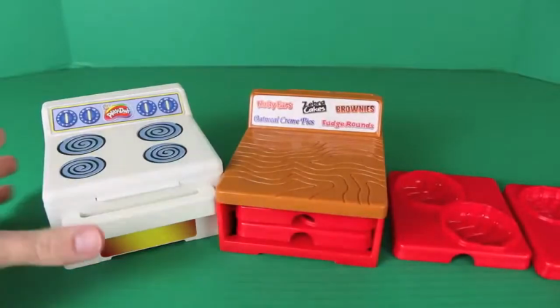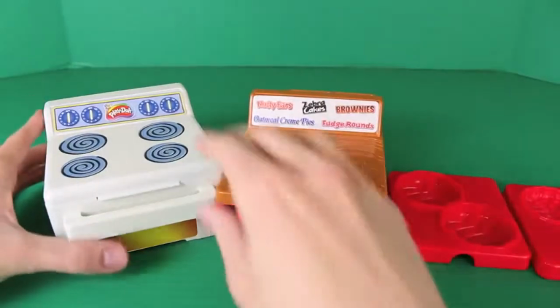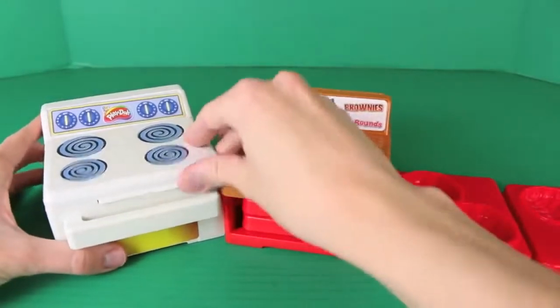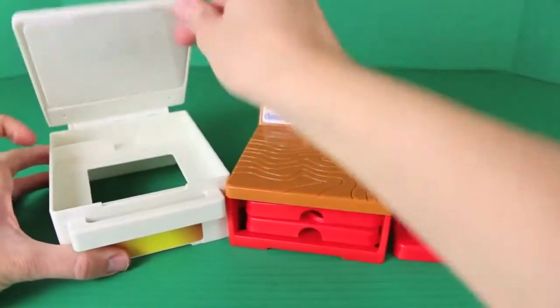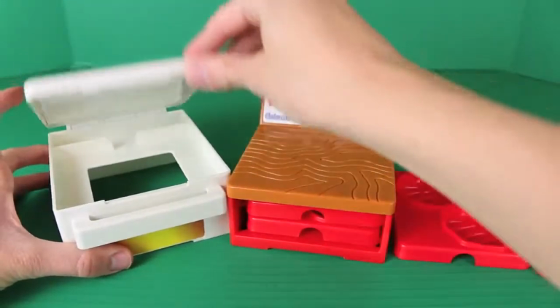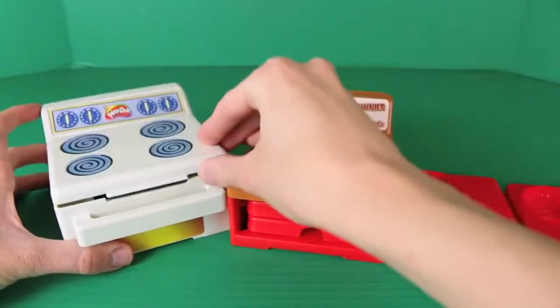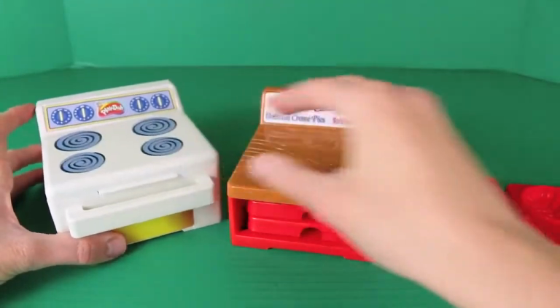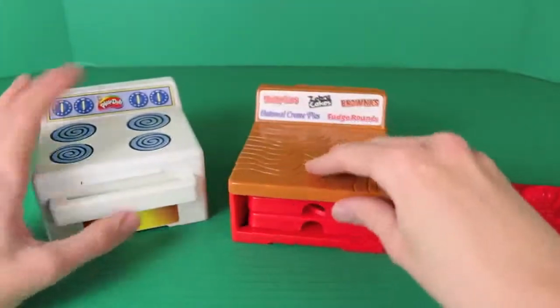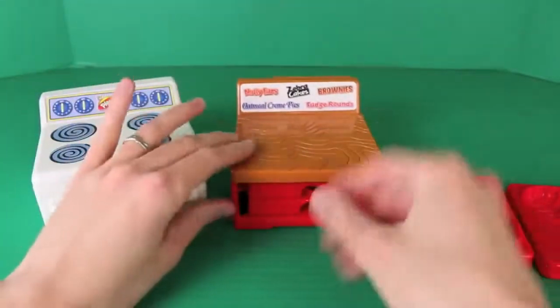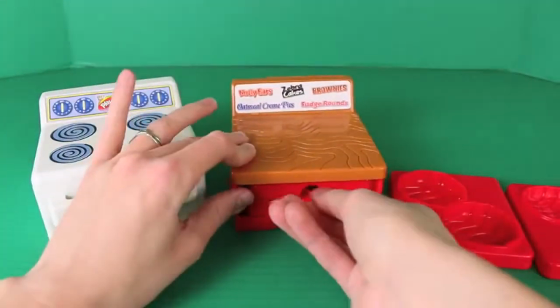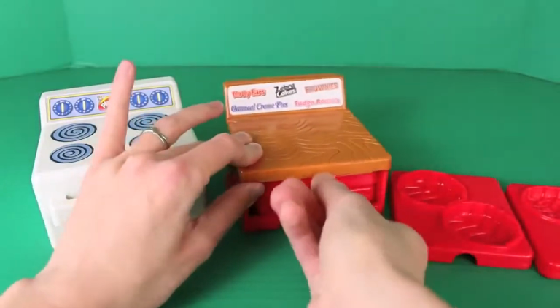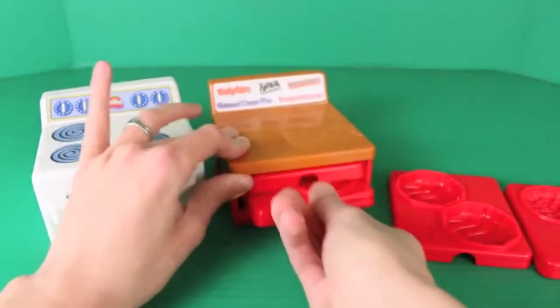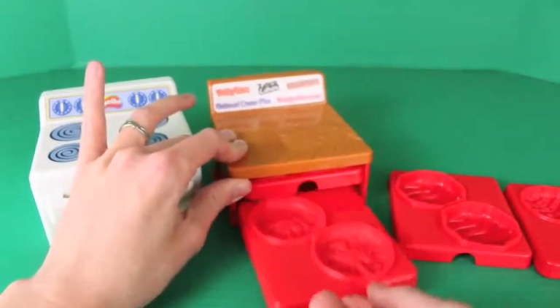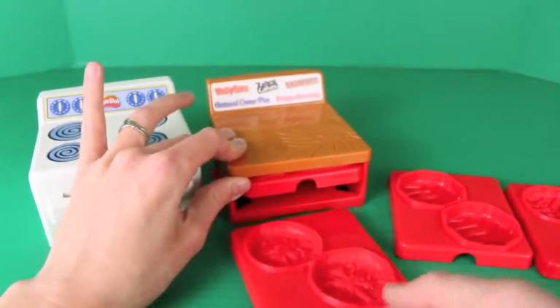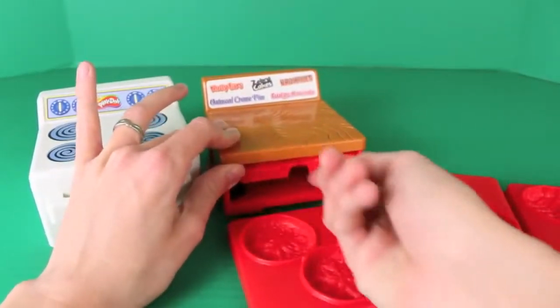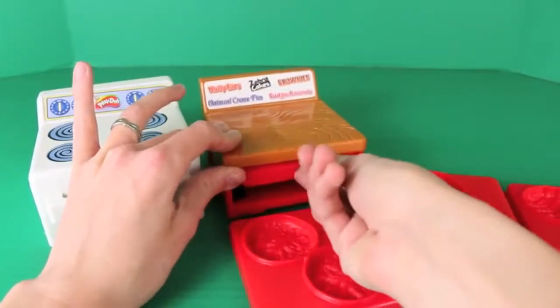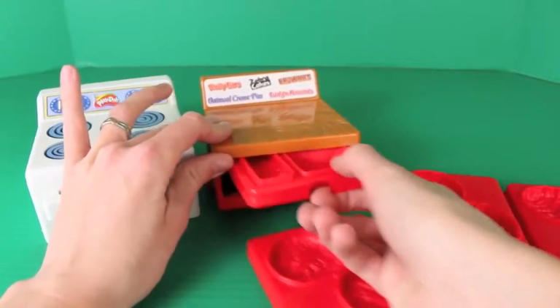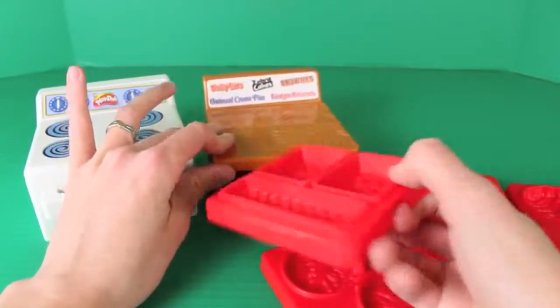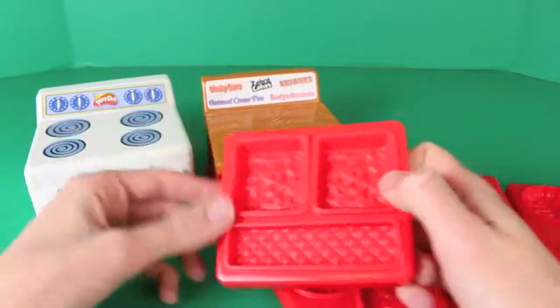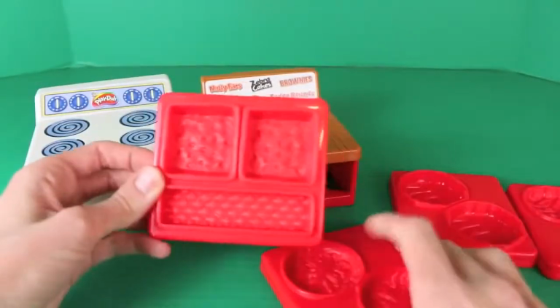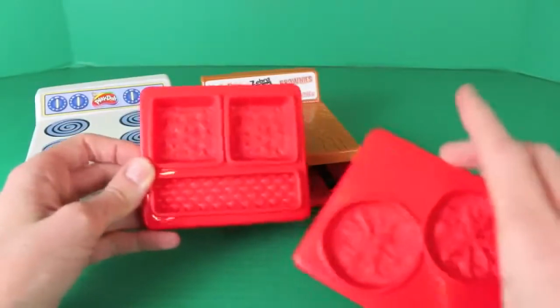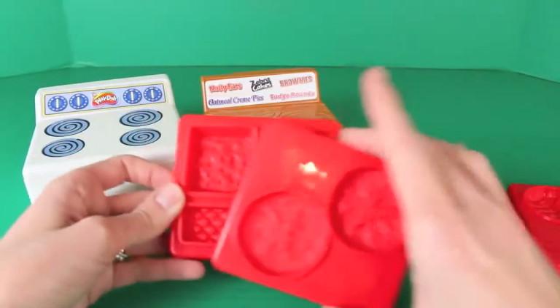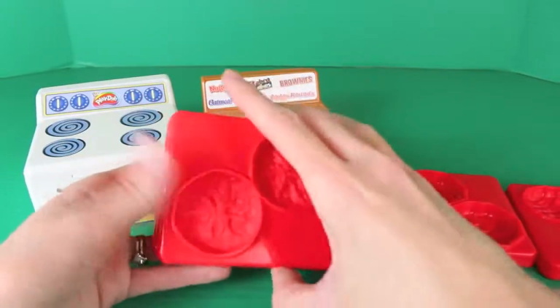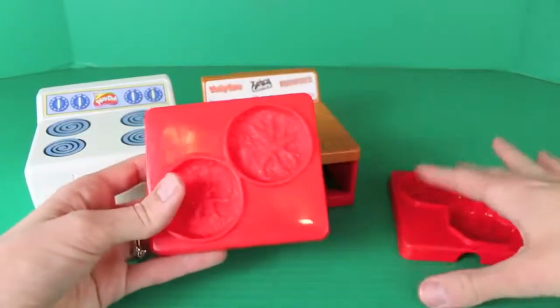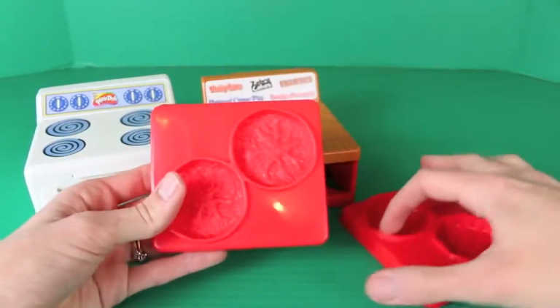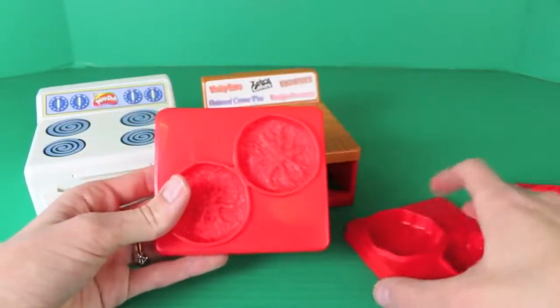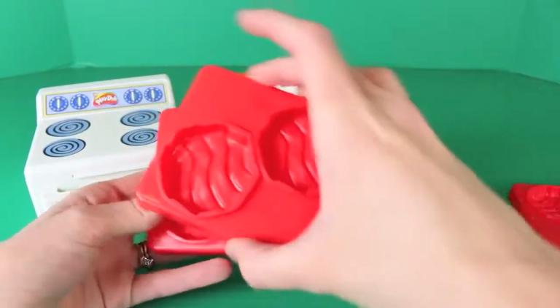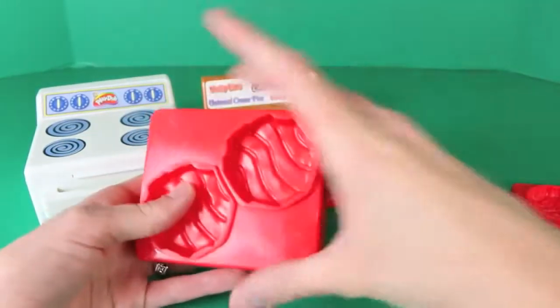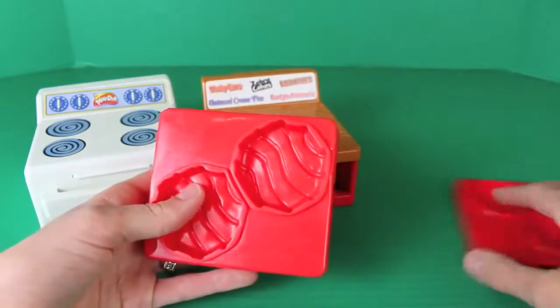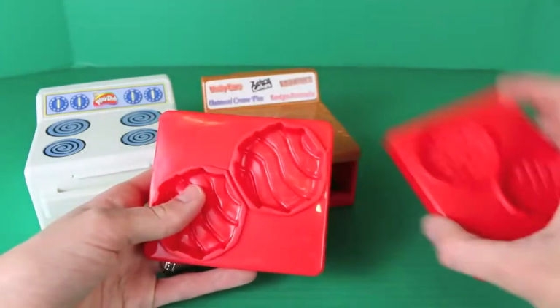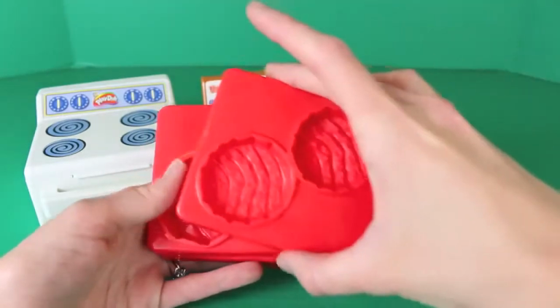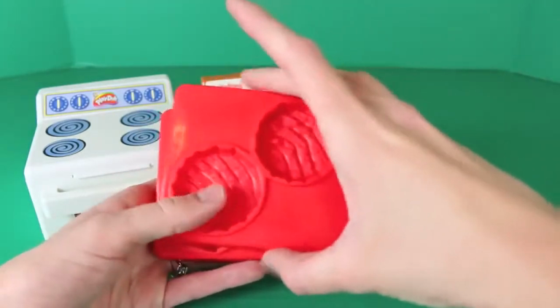This set is super fun. In the oven you can press your cookies, and then on the cookie table underneath are some cookie molds. We have 1, 2, 3, and 4 treat molds.